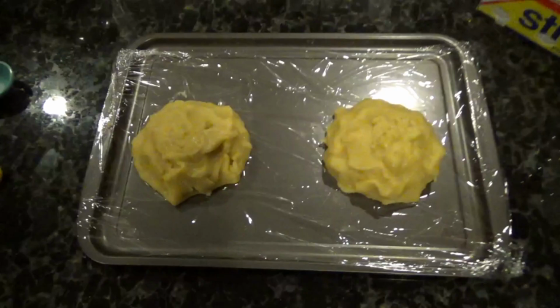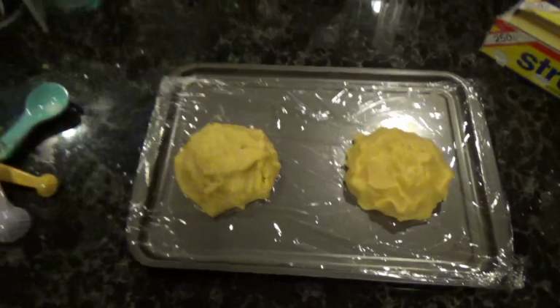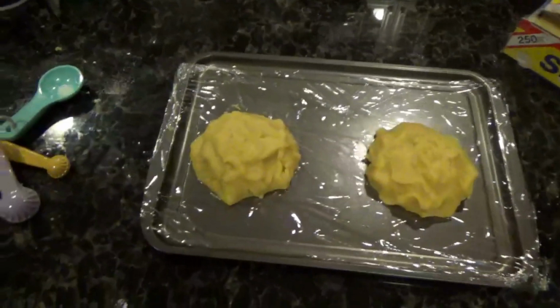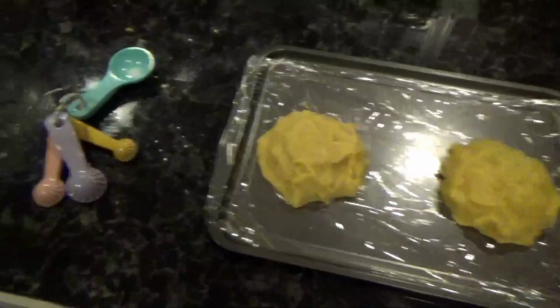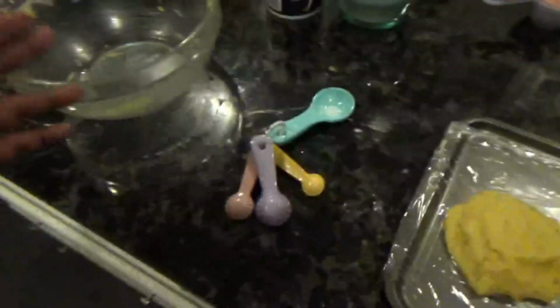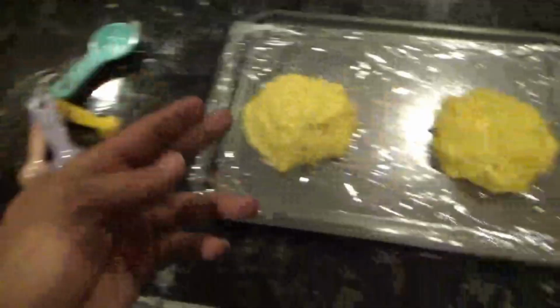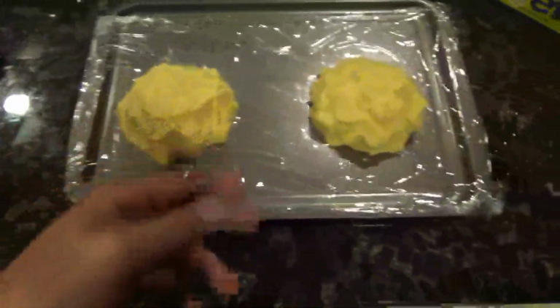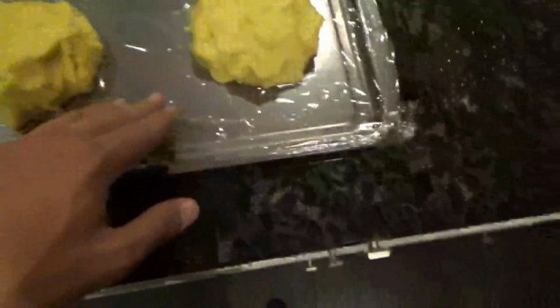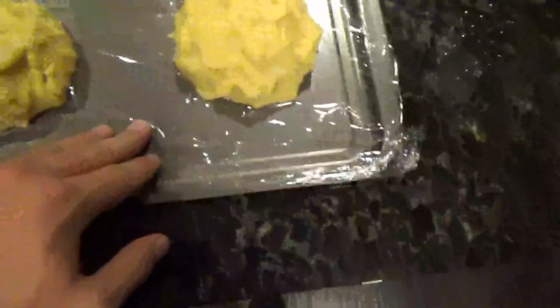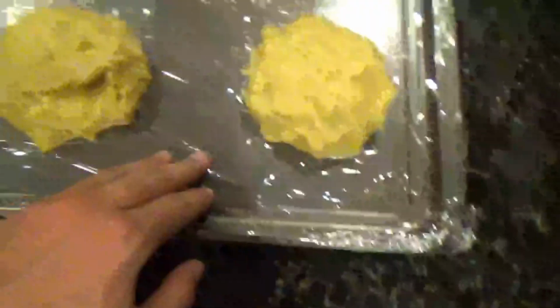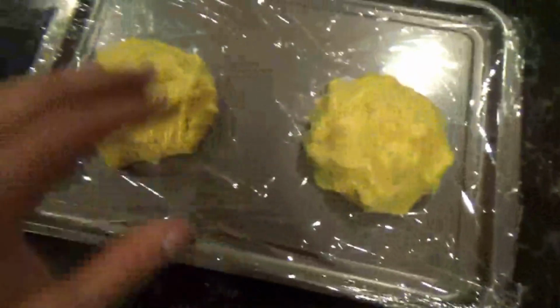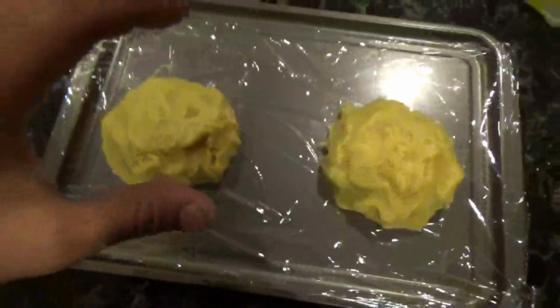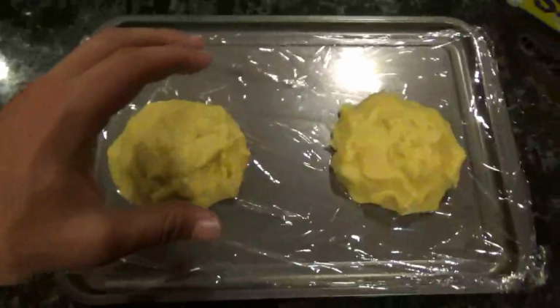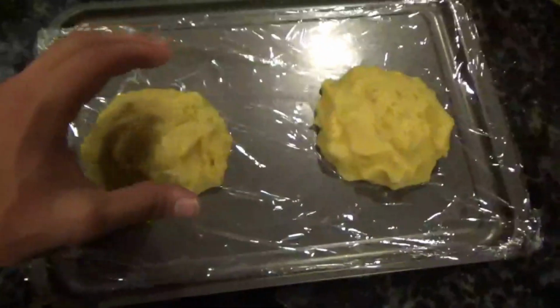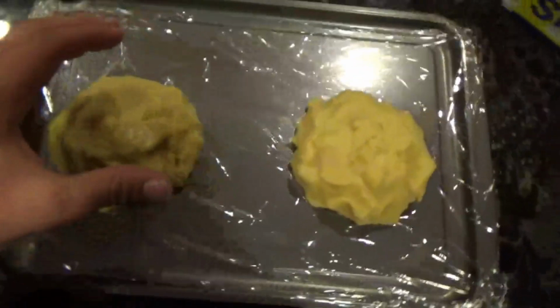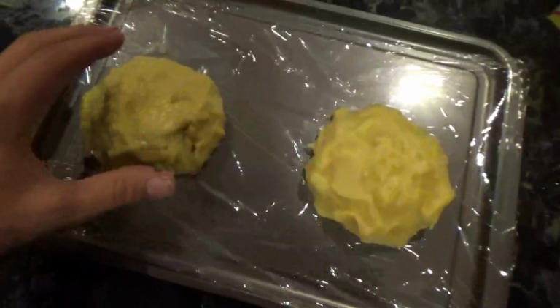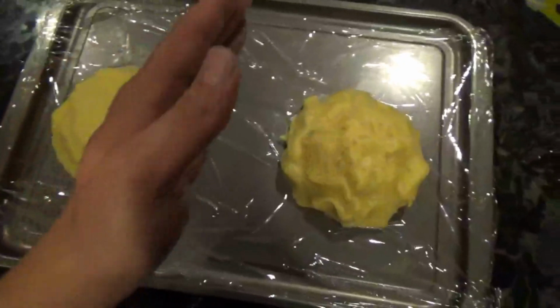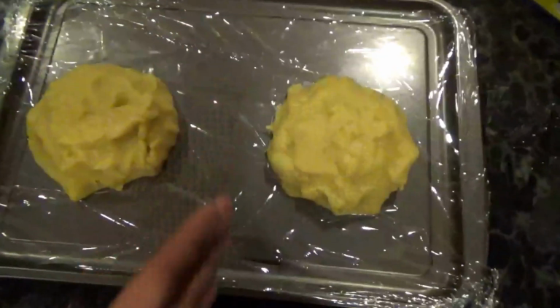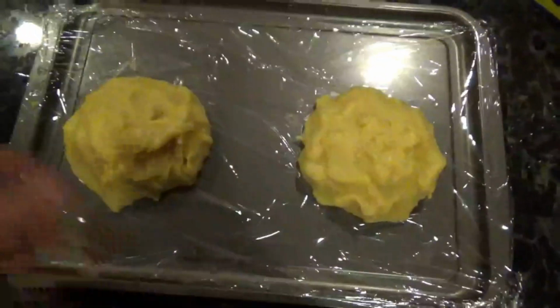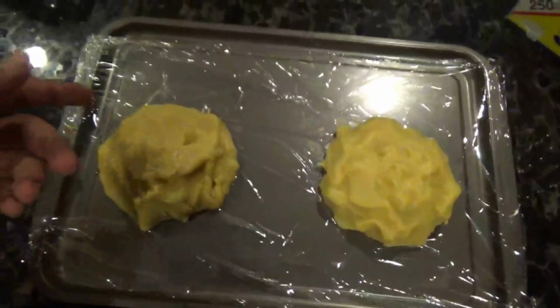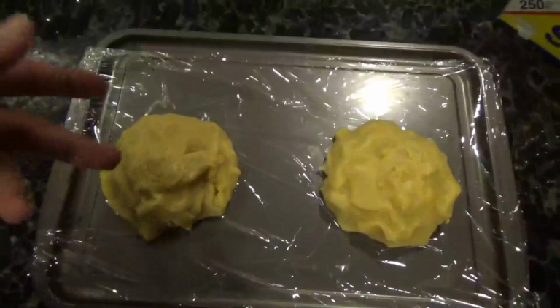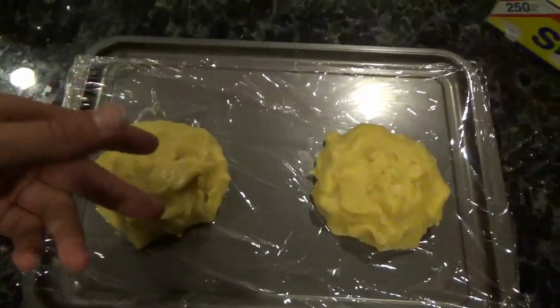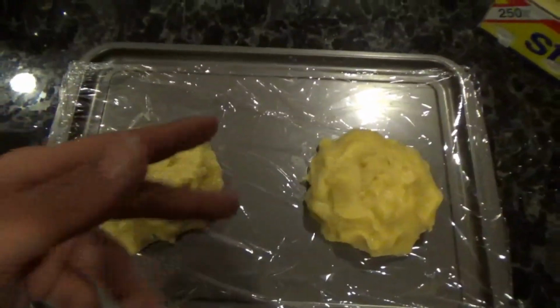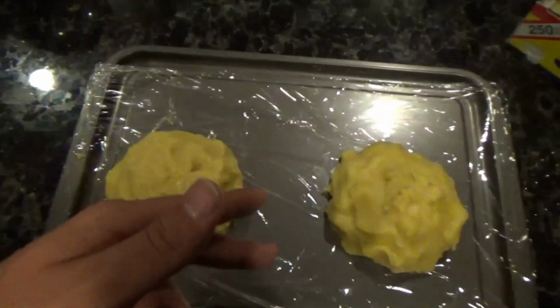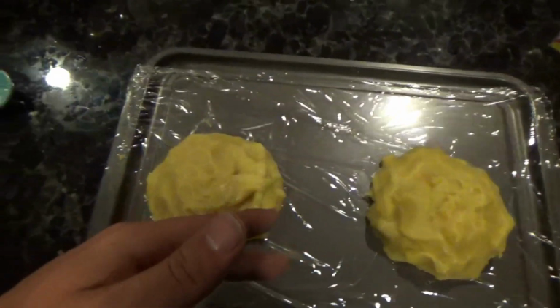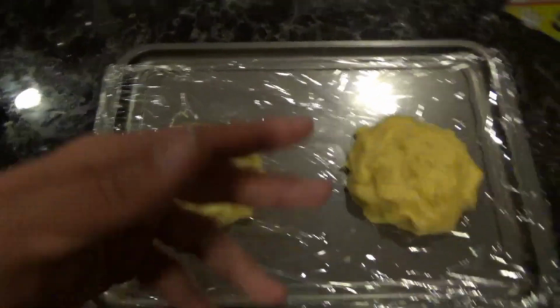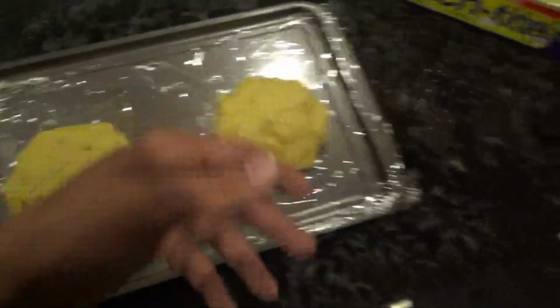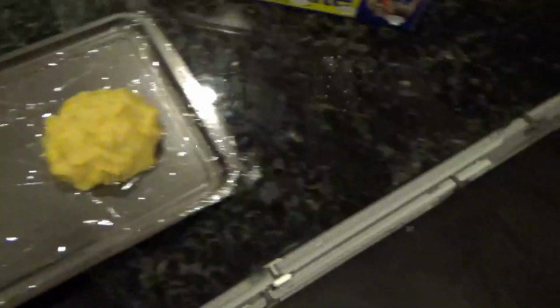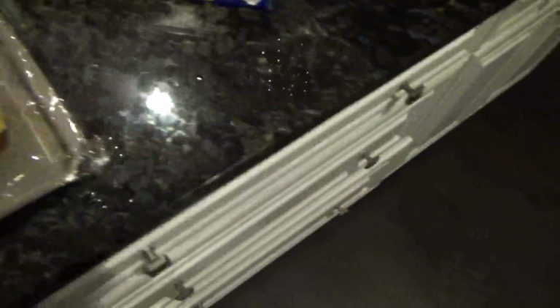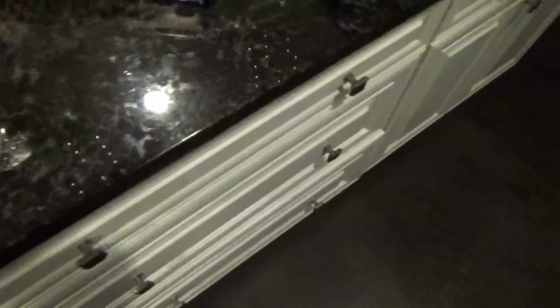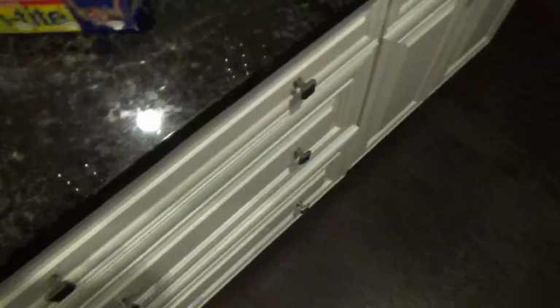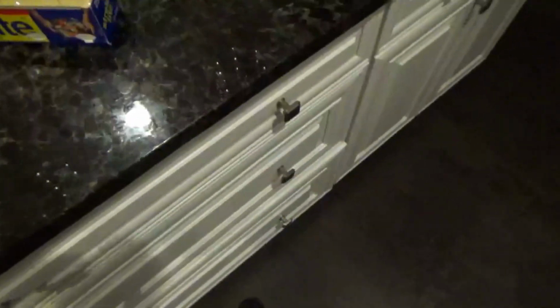Okay, so we got our dough — we put it on some plastic. You're gonna split it in half and refrigerate it for 30 minutes.